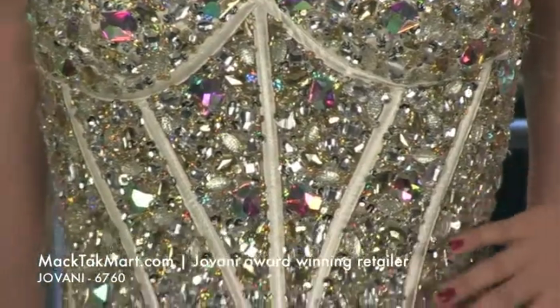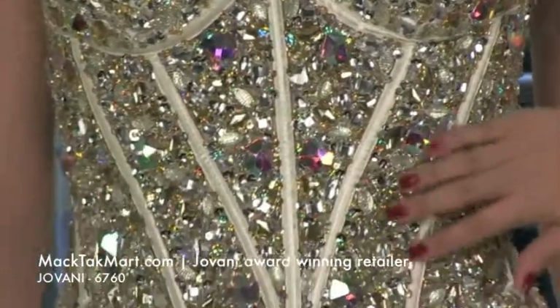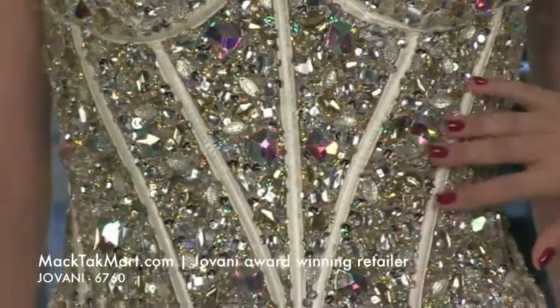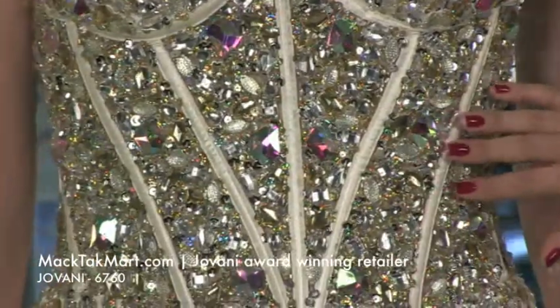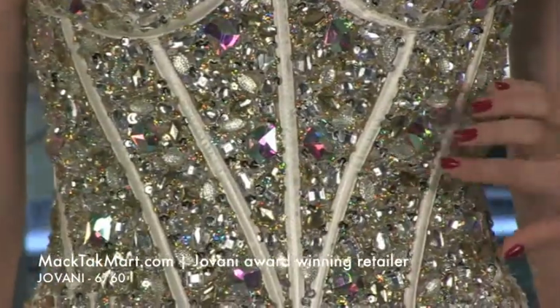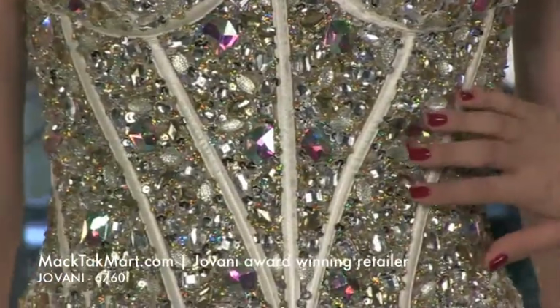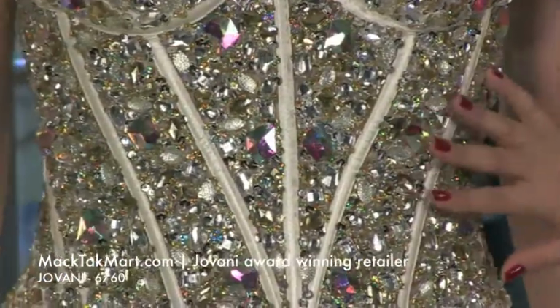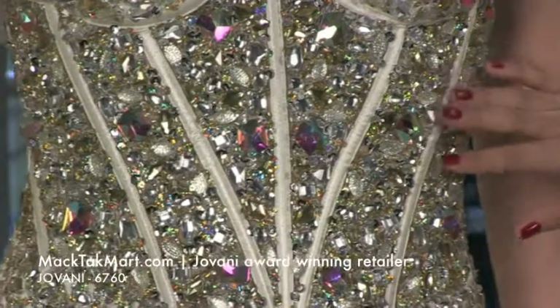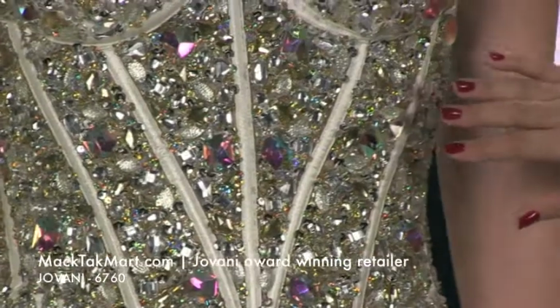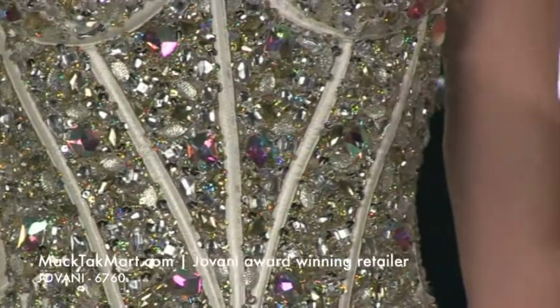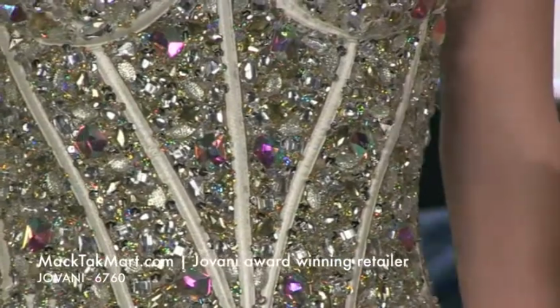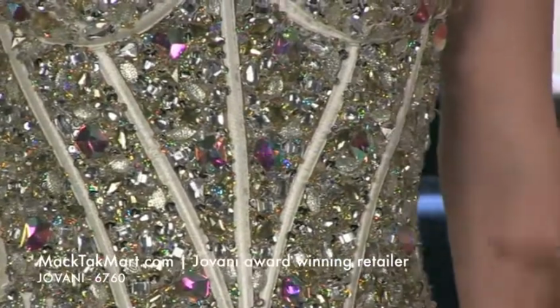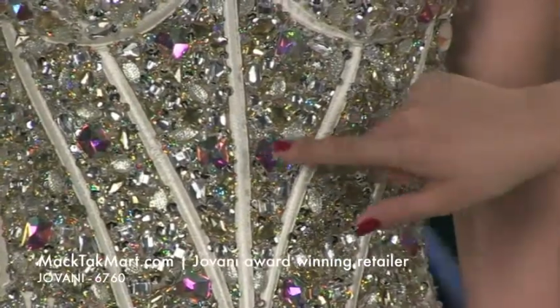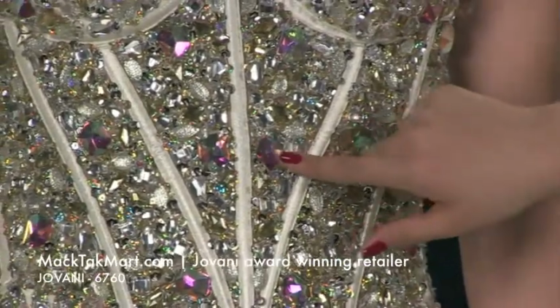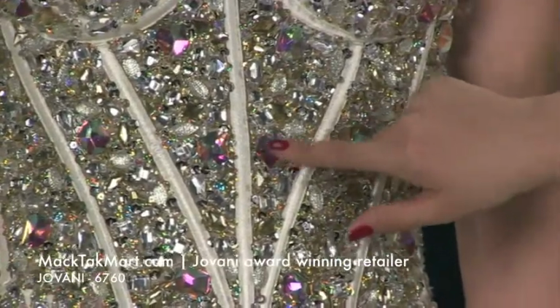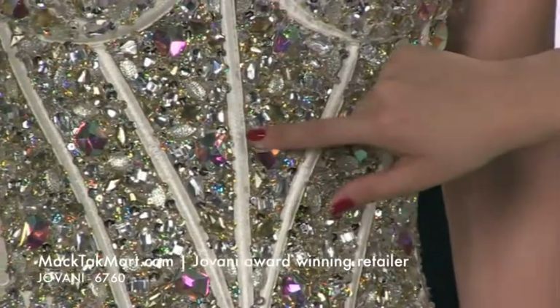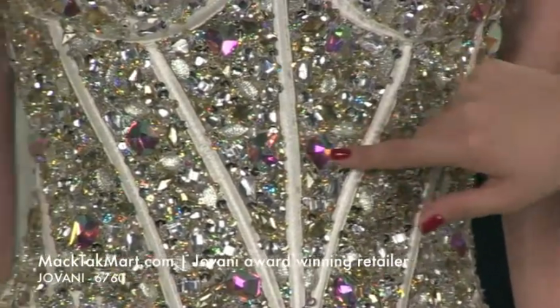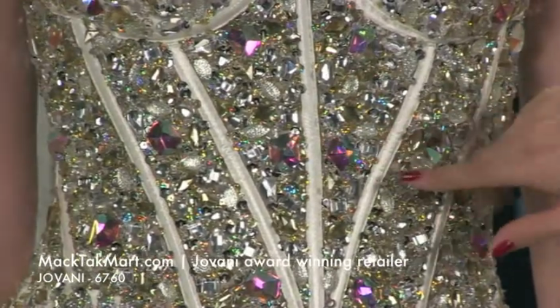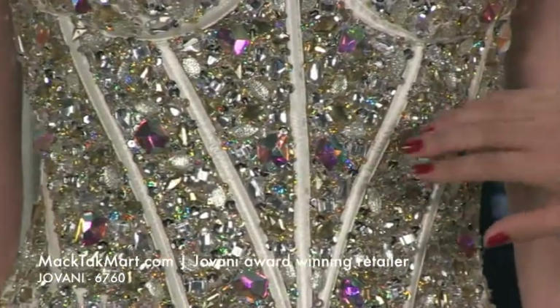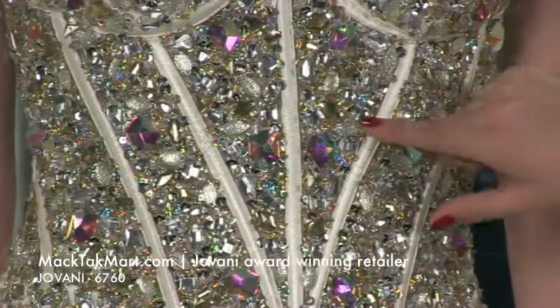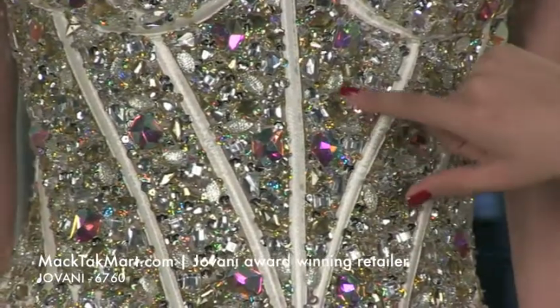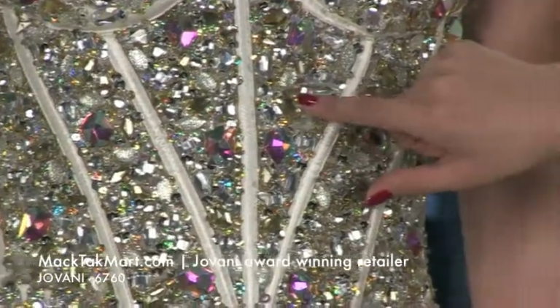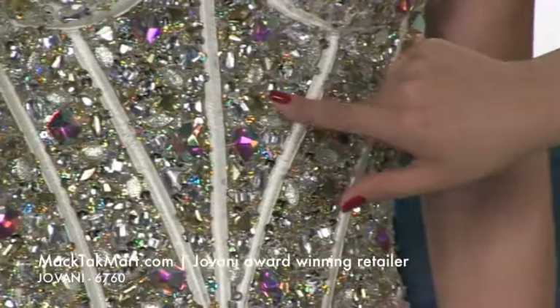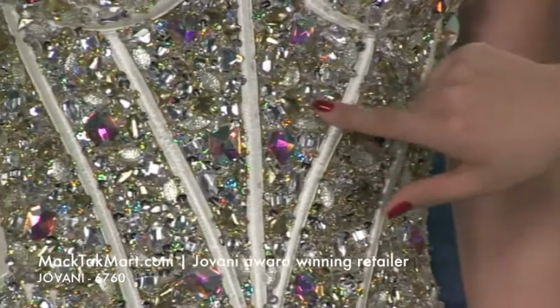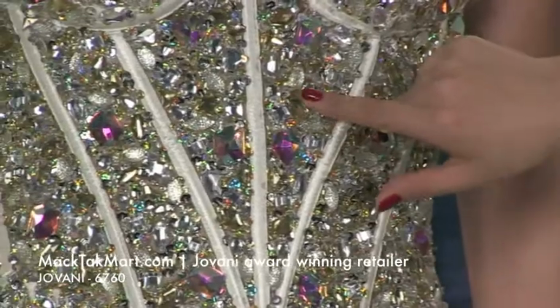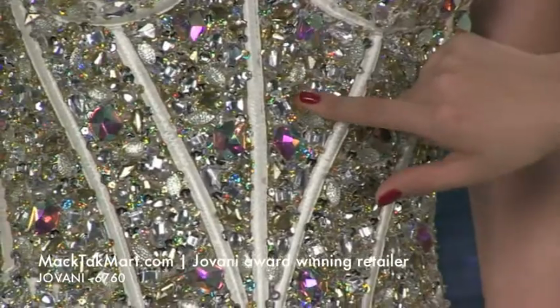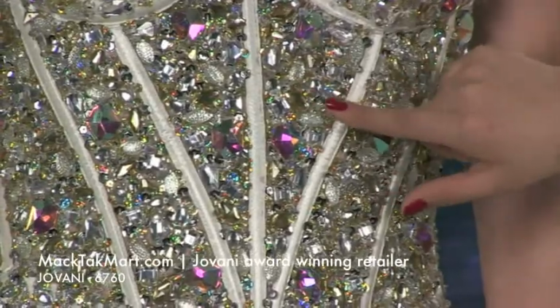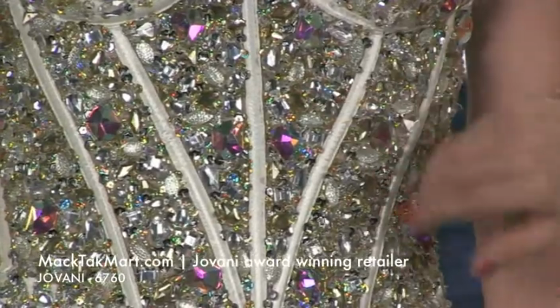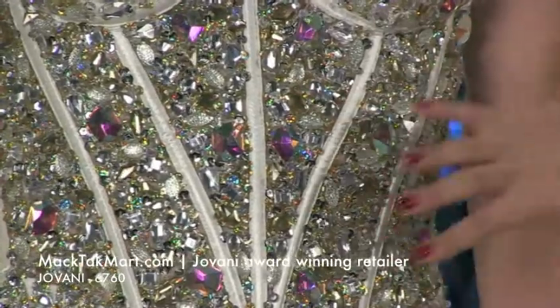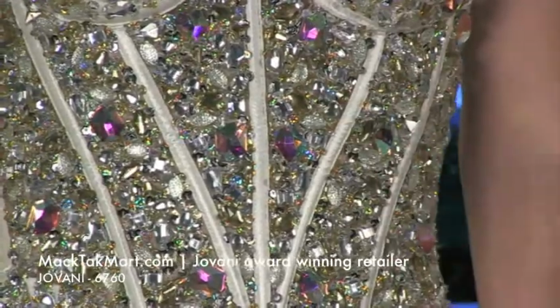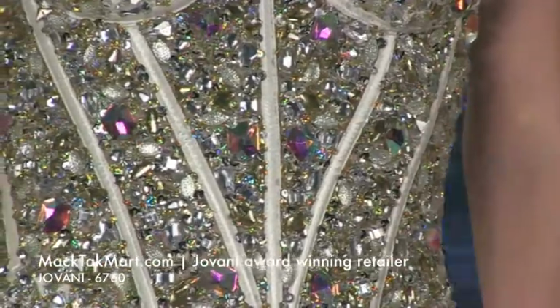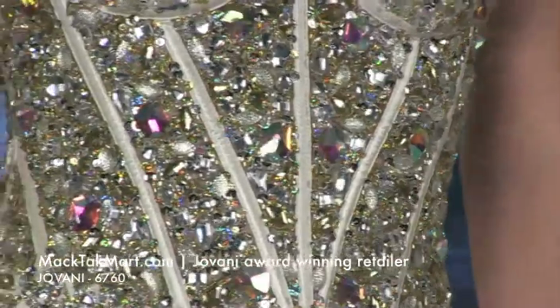It has a lot of crystals, different types of crystals, different colors. You have the AB colors on the bigger crystals. You have some sequins, silvers and gold. It's a very pretty dress.